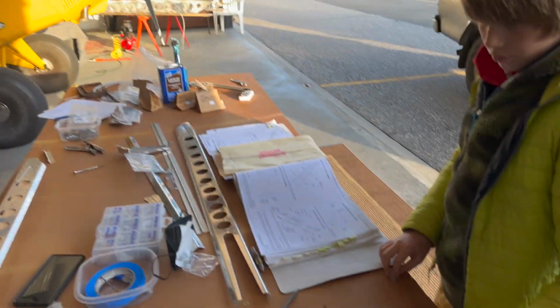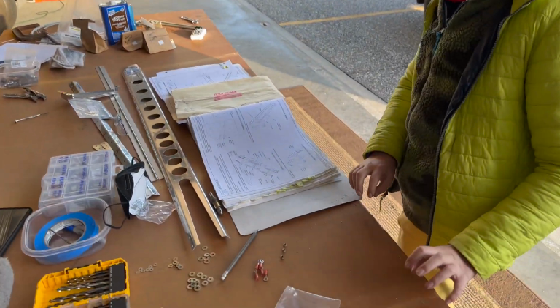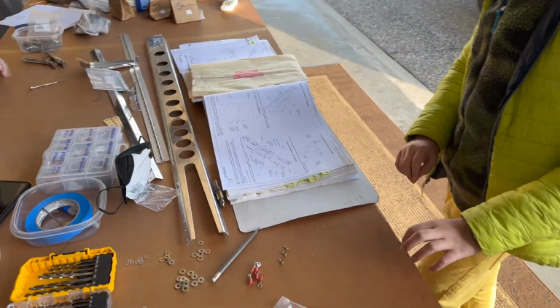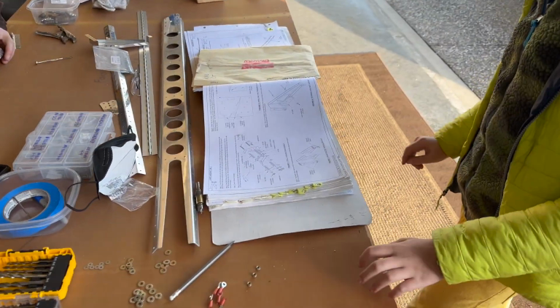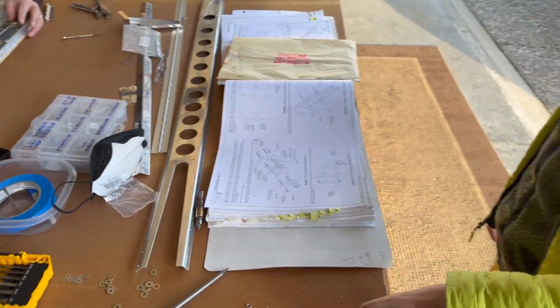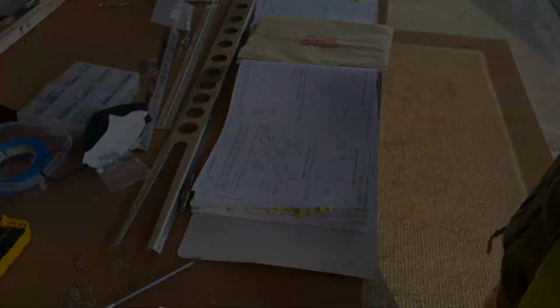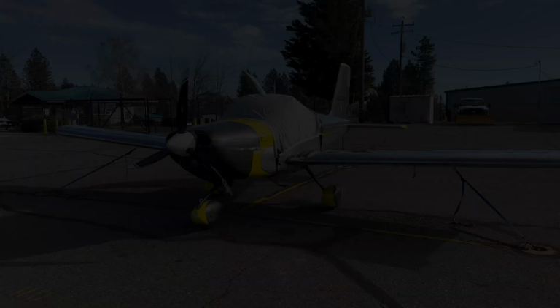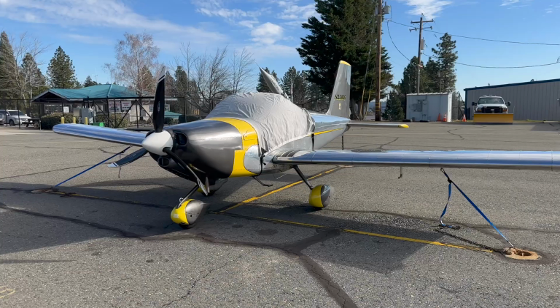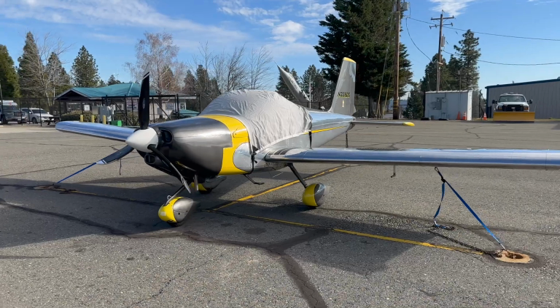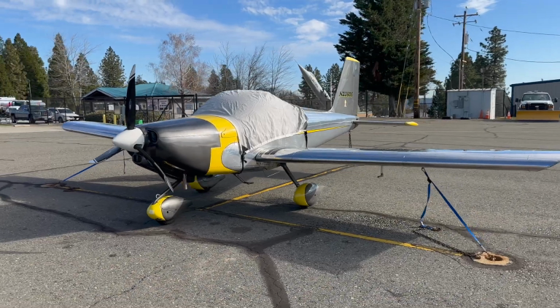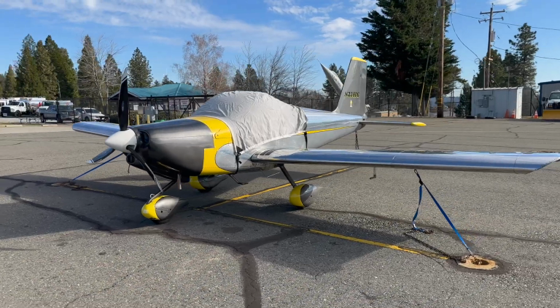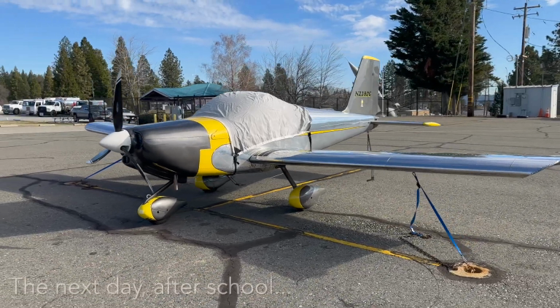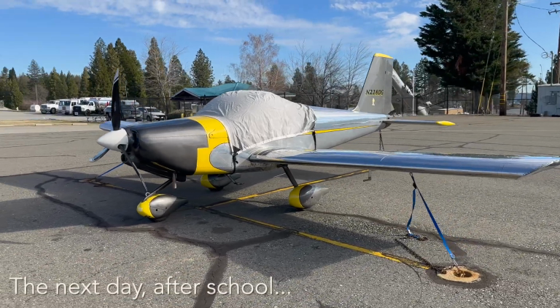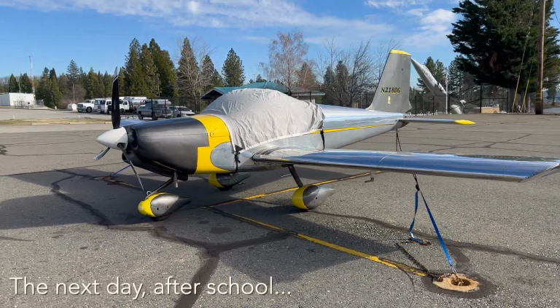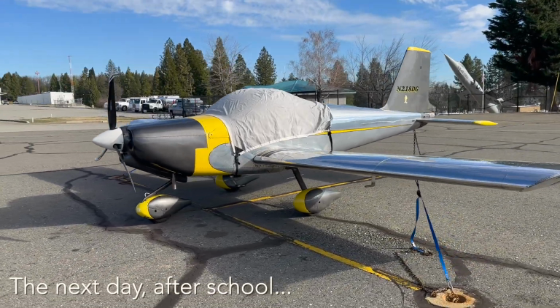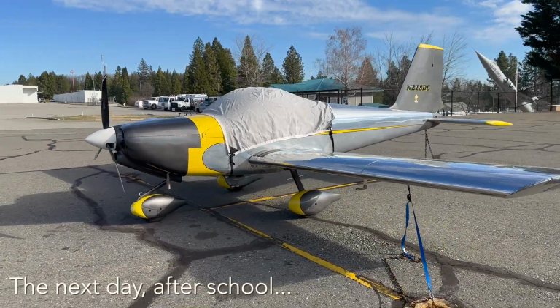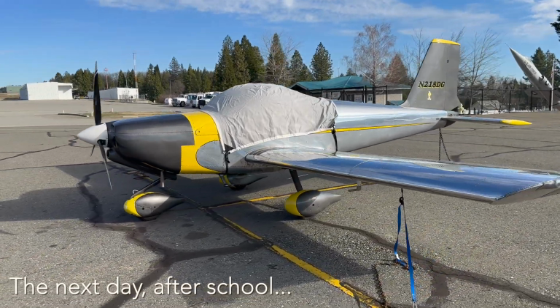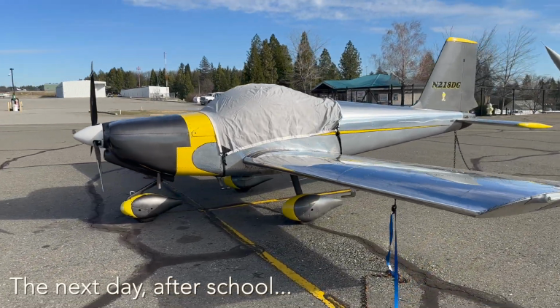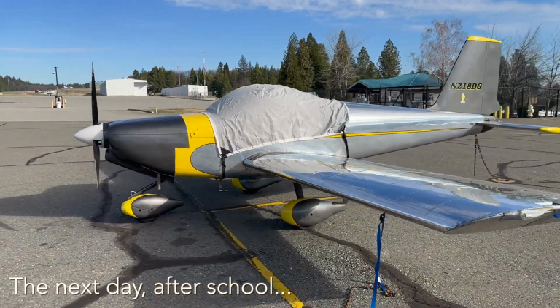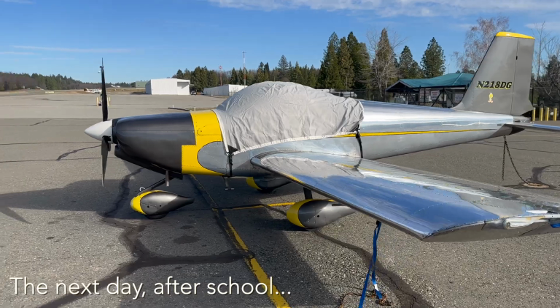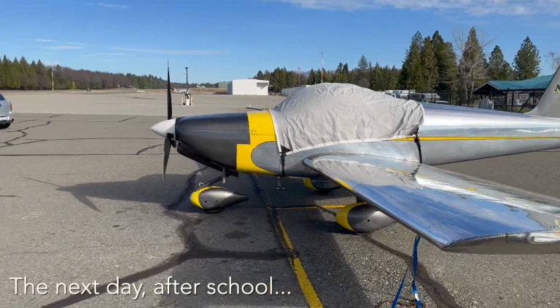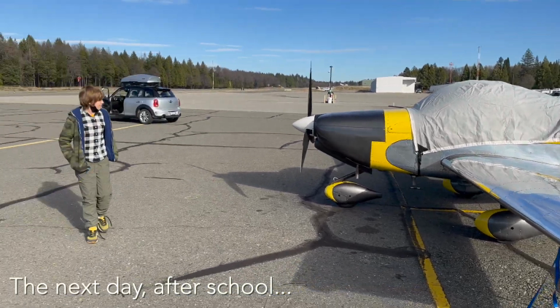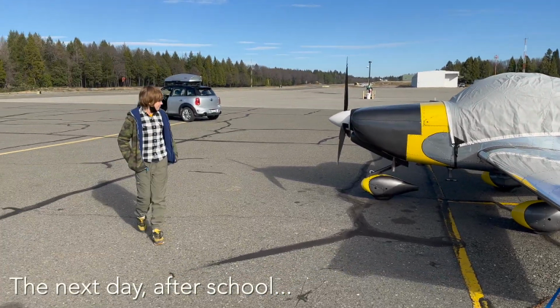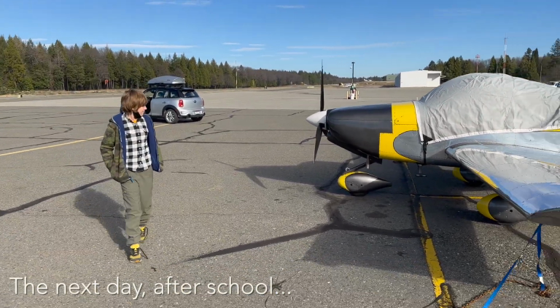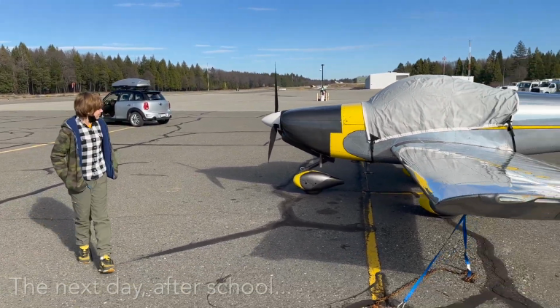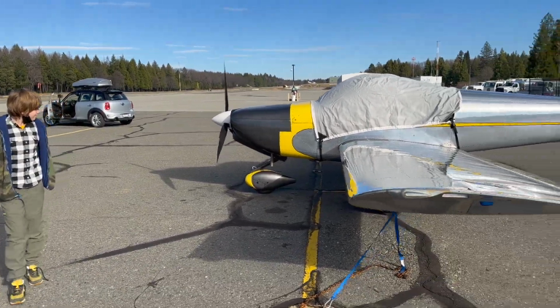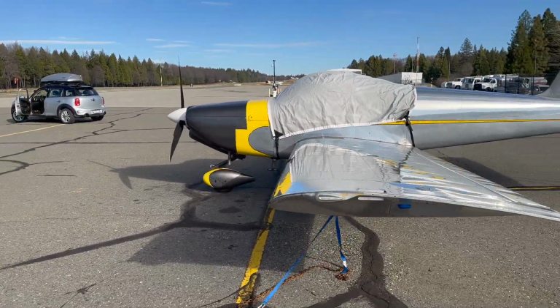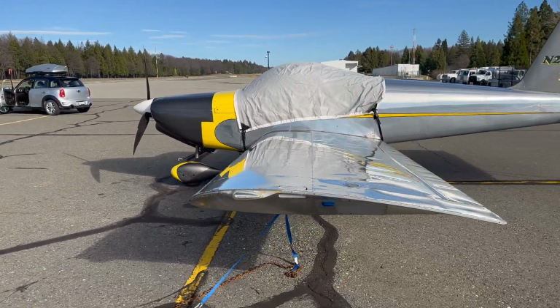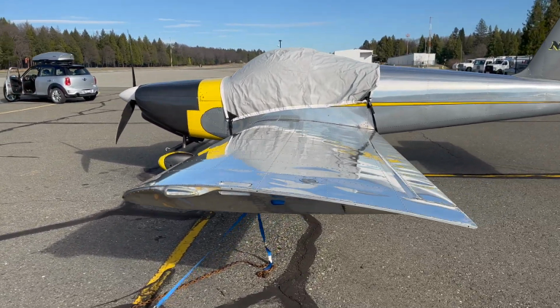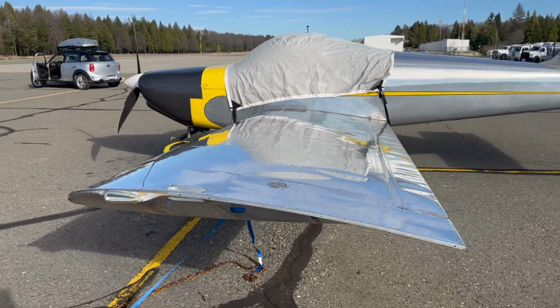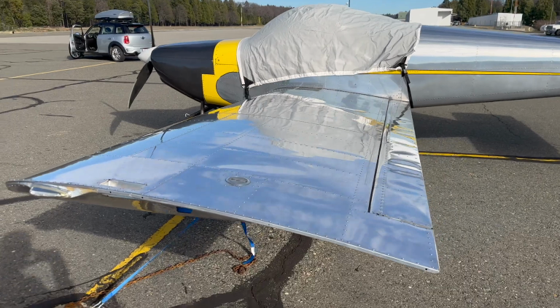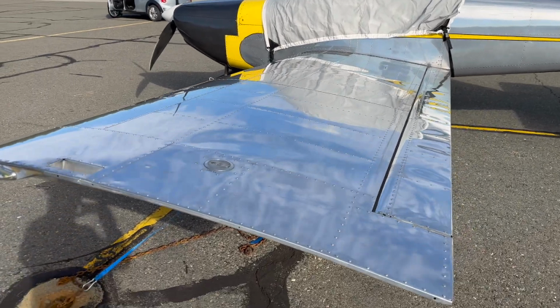Alright, let's see what the next thing is to do. There we go, Charles — that's what we're building. It's a very nice one. Pretty cool to see it. You can see all the pop rivets.